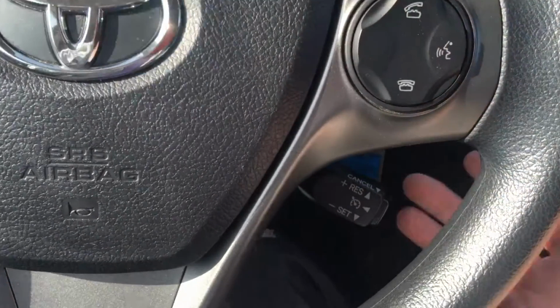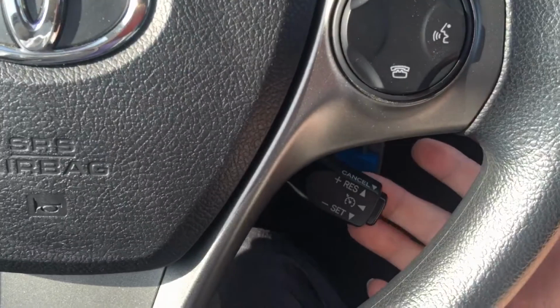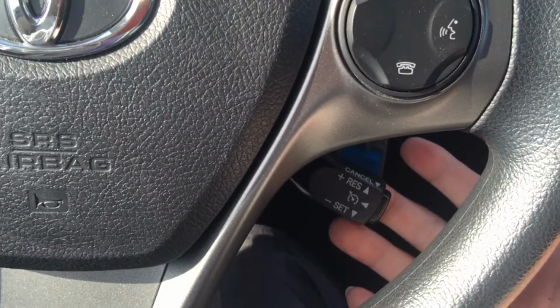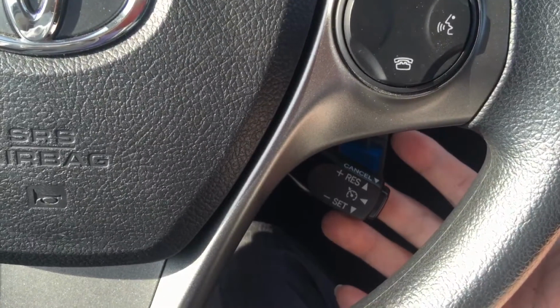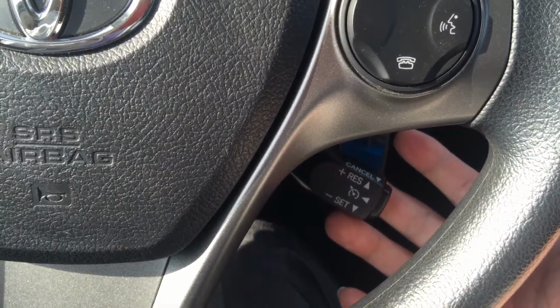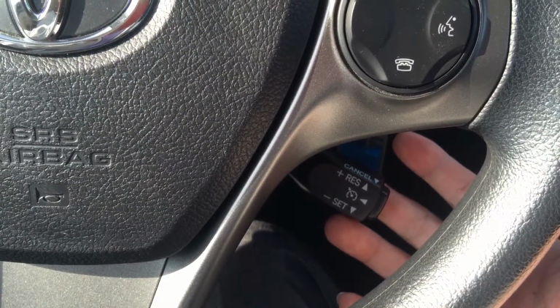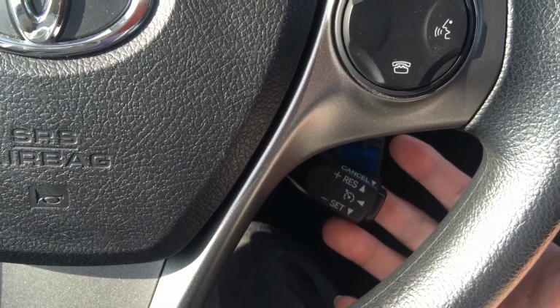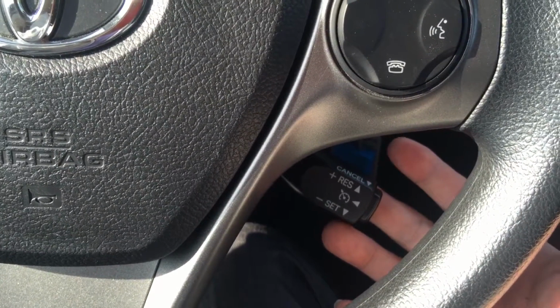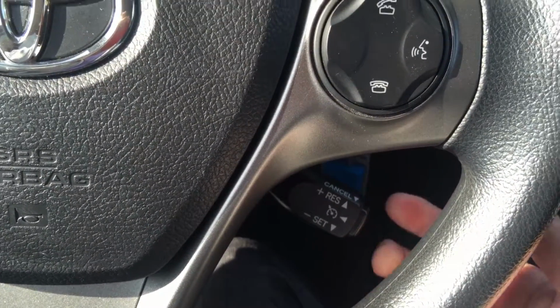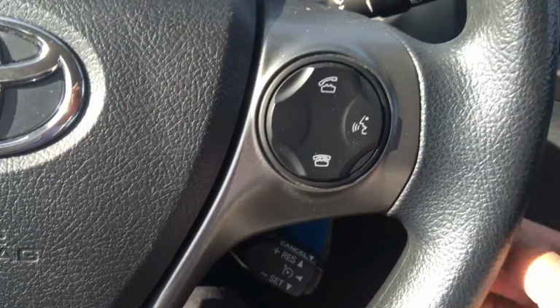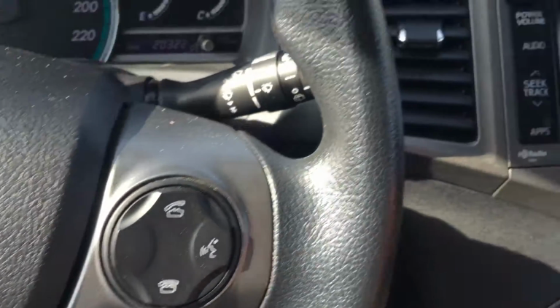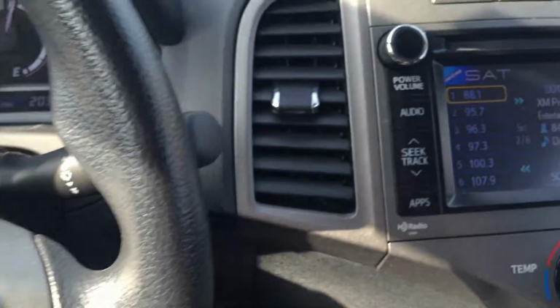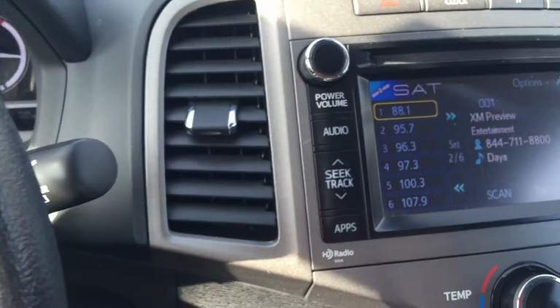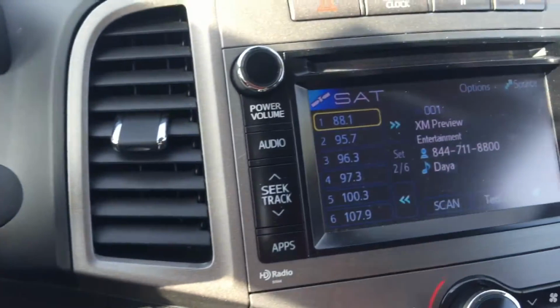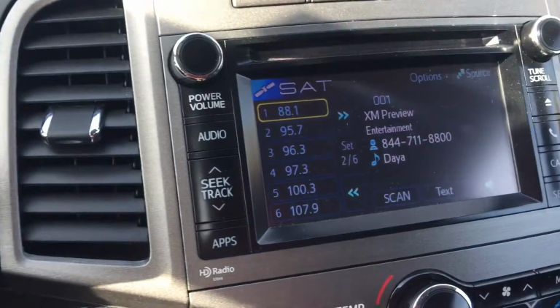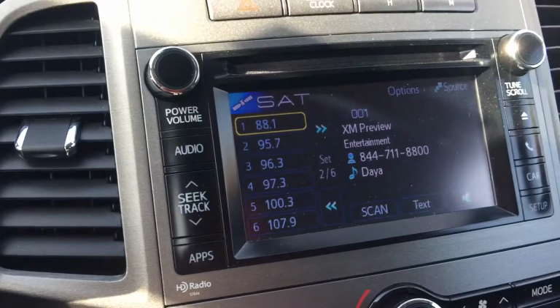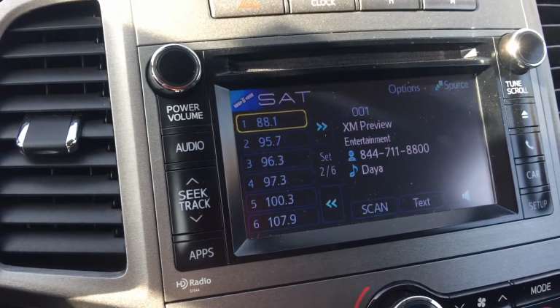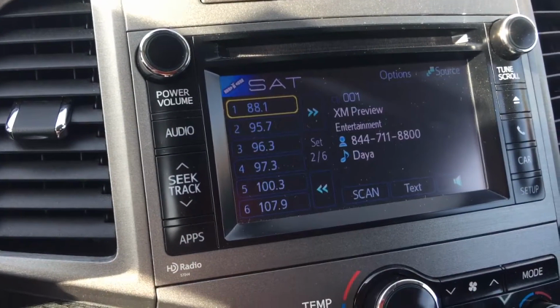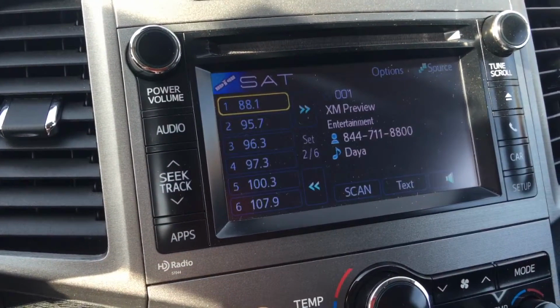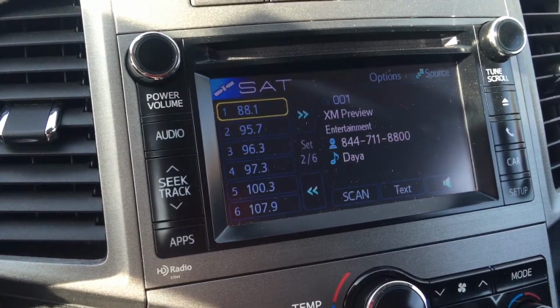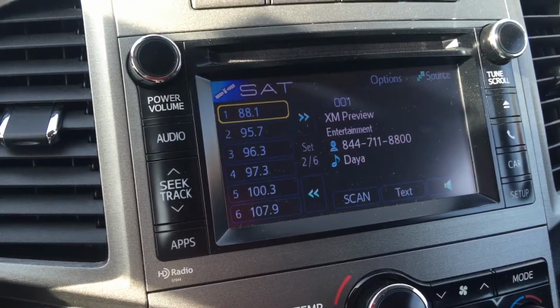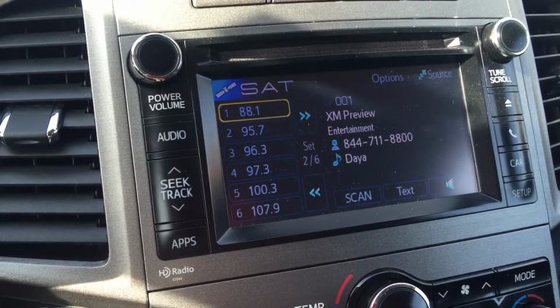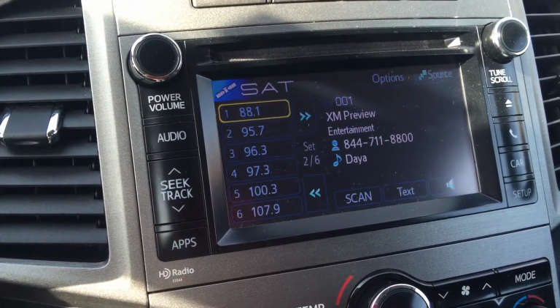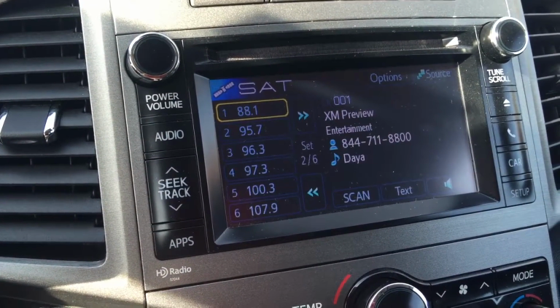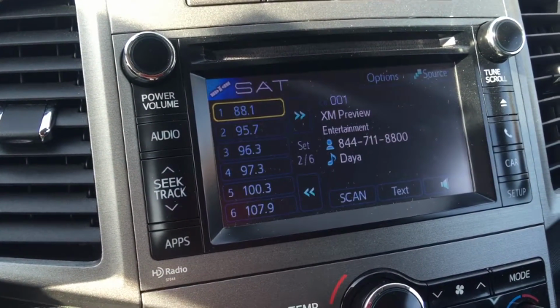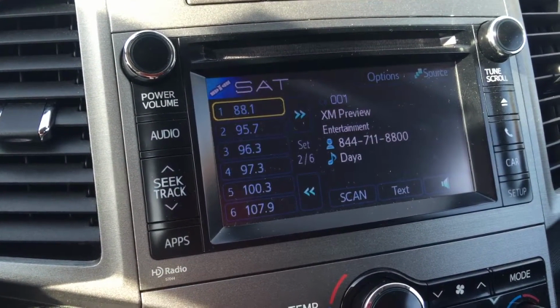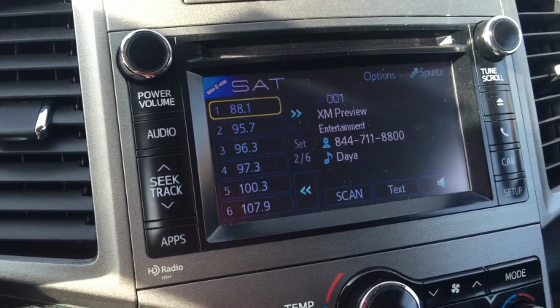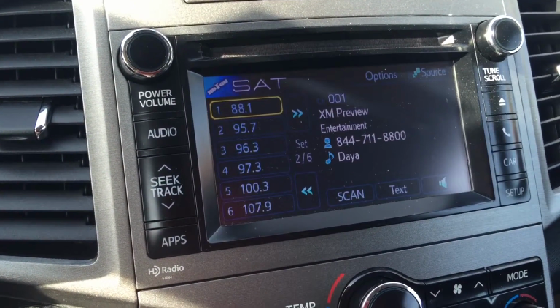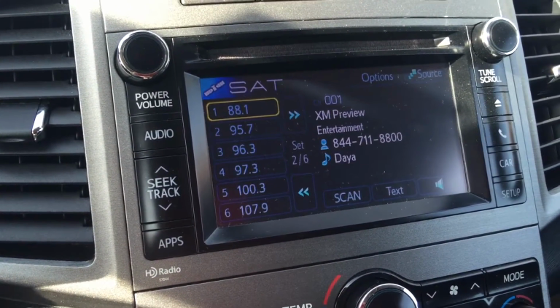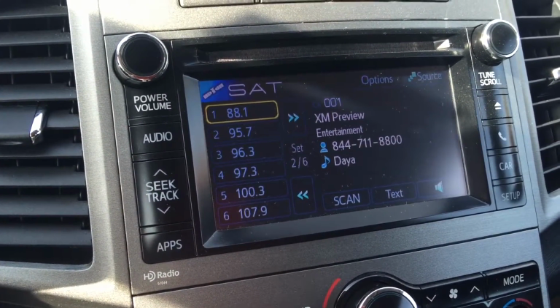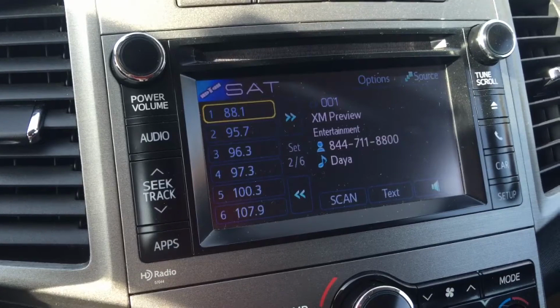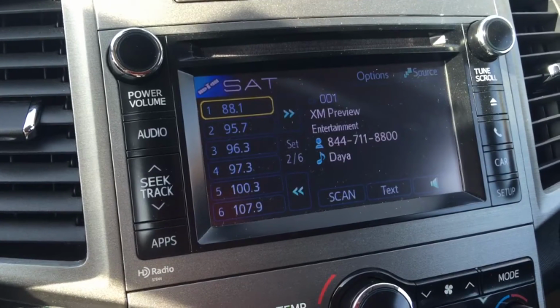At the back of the steering wheel is your cruise control. It also comes with AM, FM, satellite radio, and a CD player.